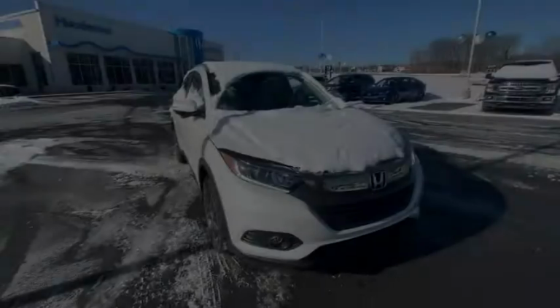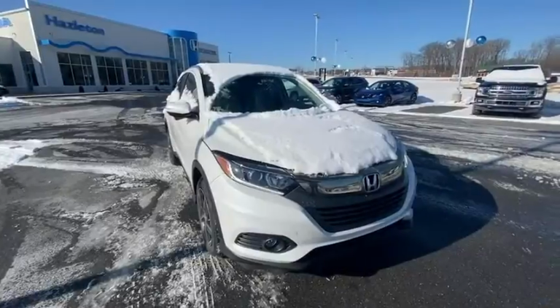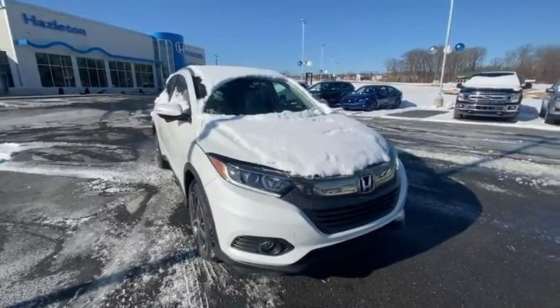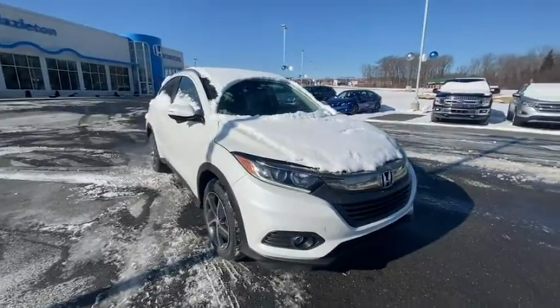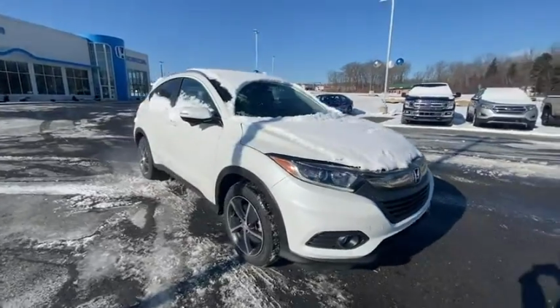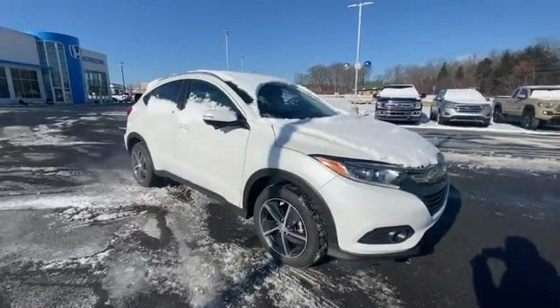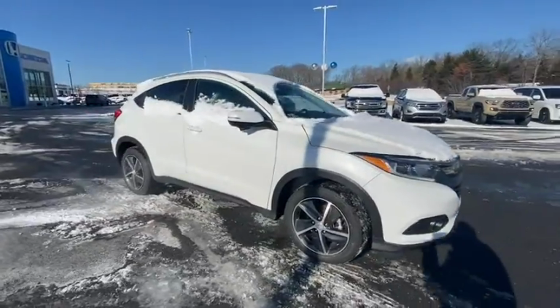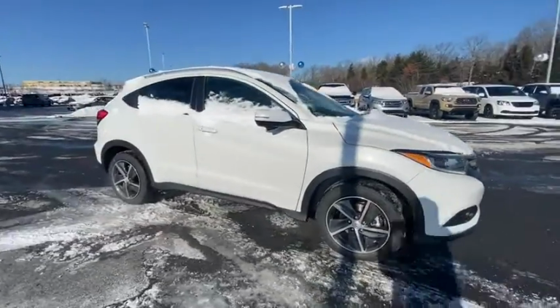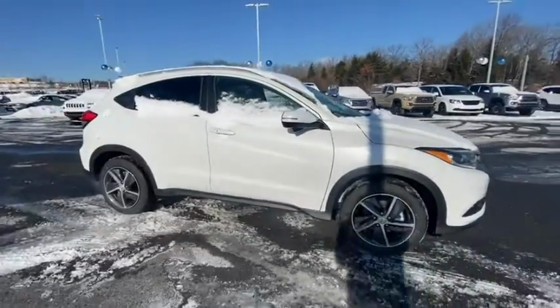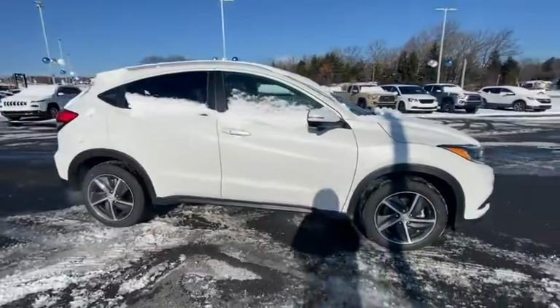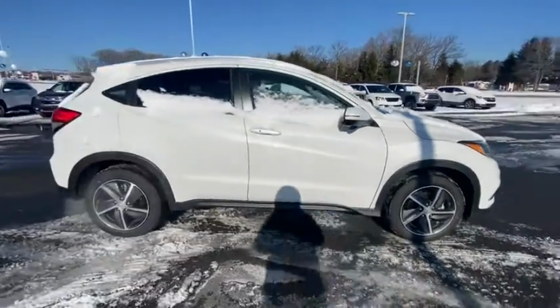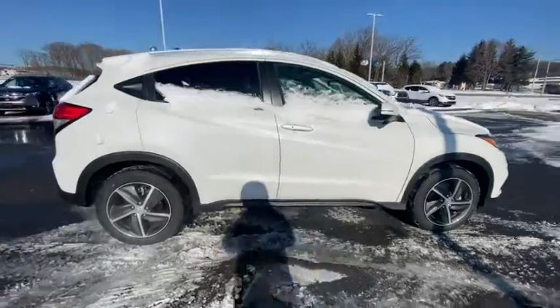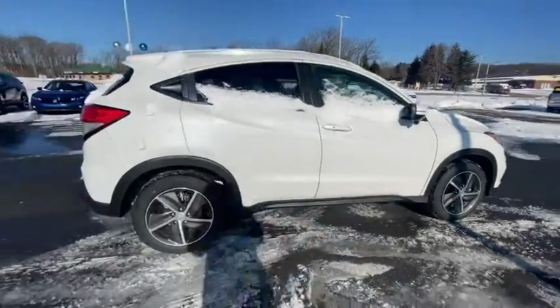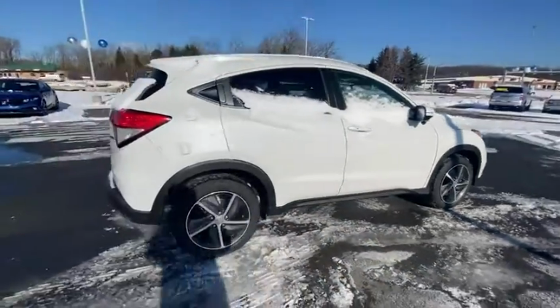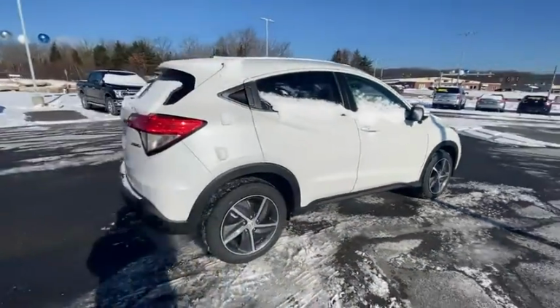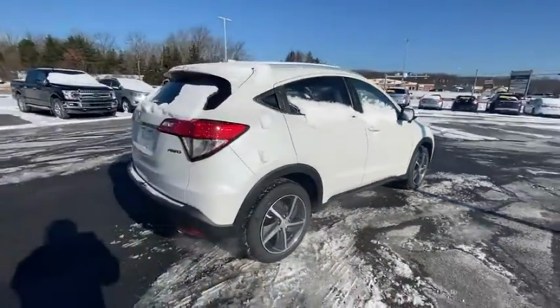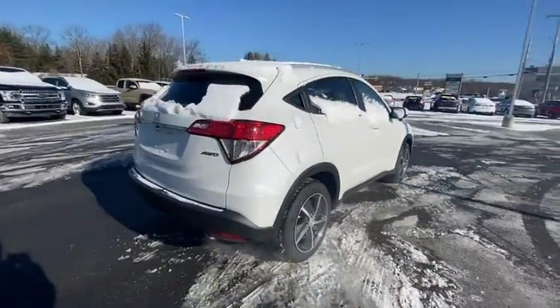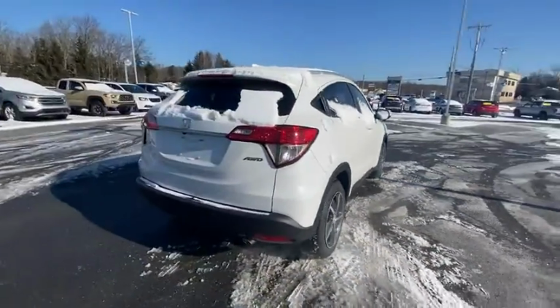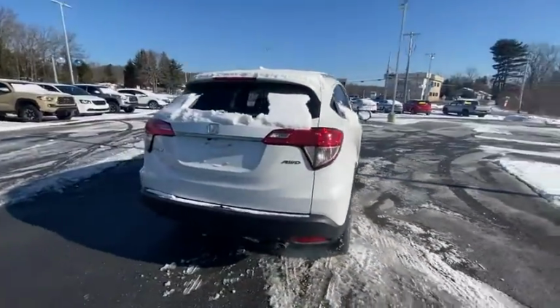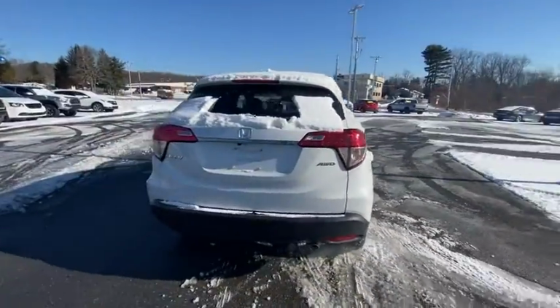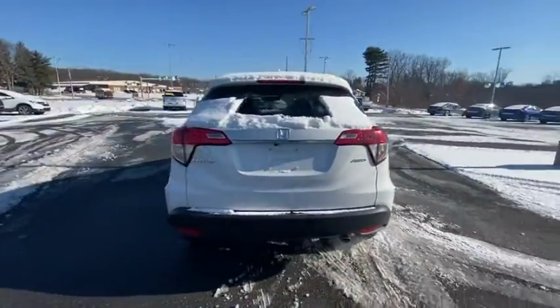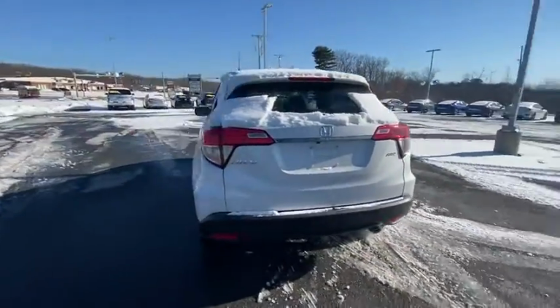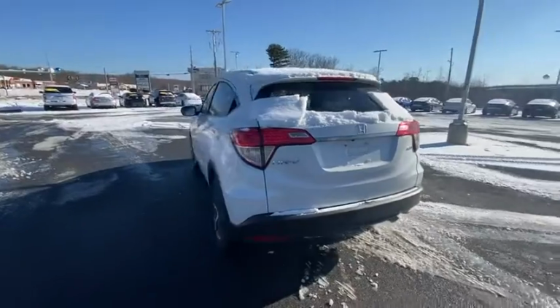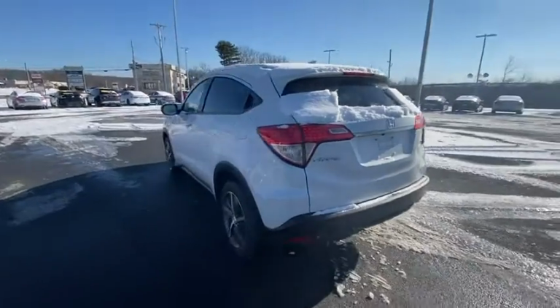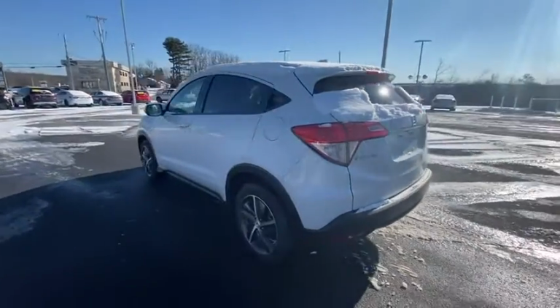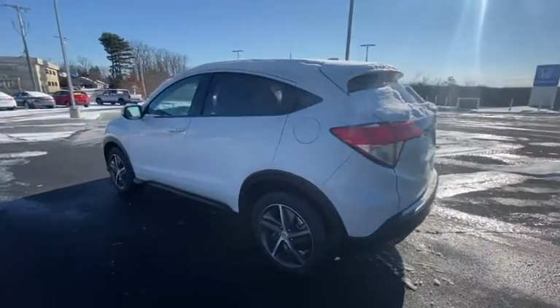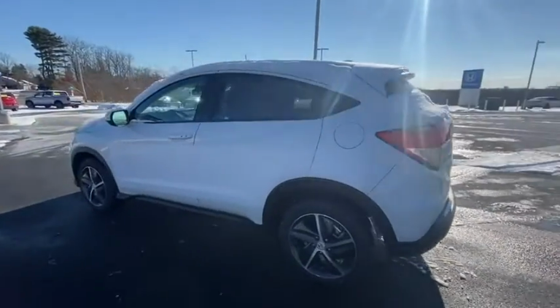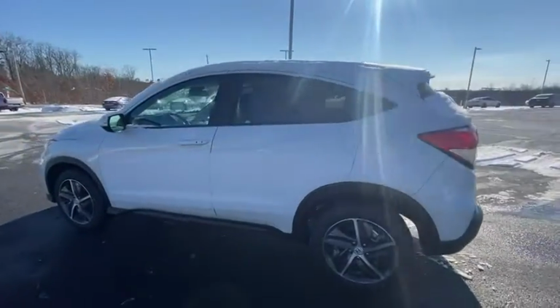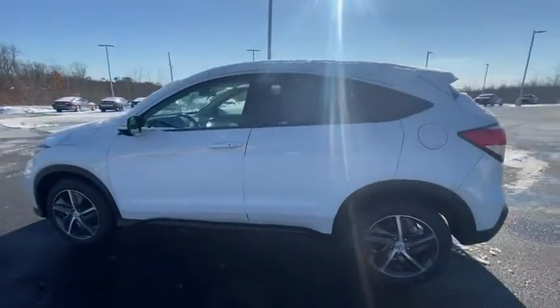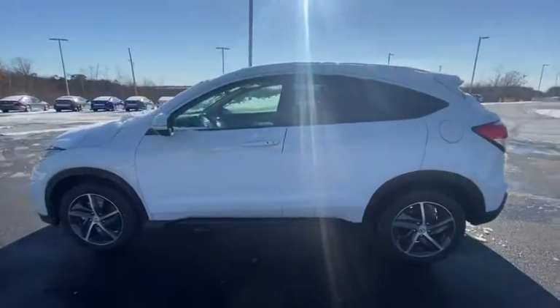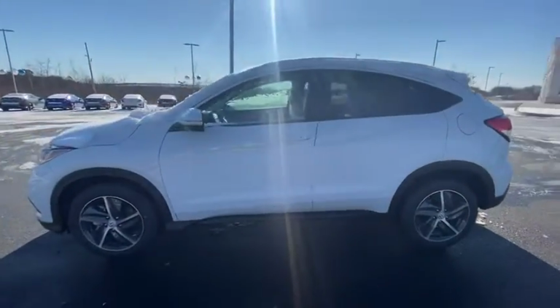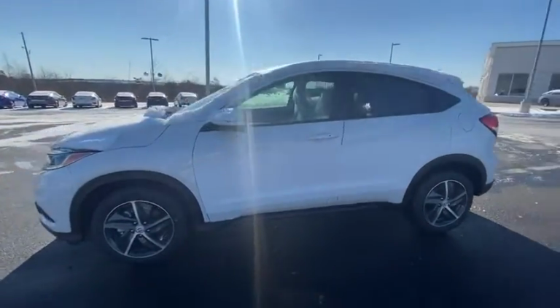Looking for the right vehicle? Check out the 2022 Honda HRV. The HRV has a good-looking exterior with a clean design. It comes with a well-tuned suspension and a handsome and flexible interior with tons of options to choose from.